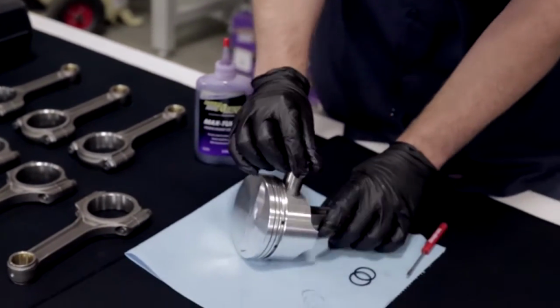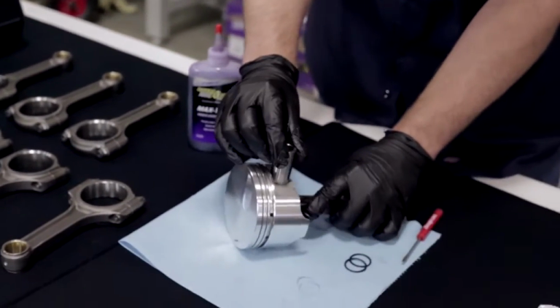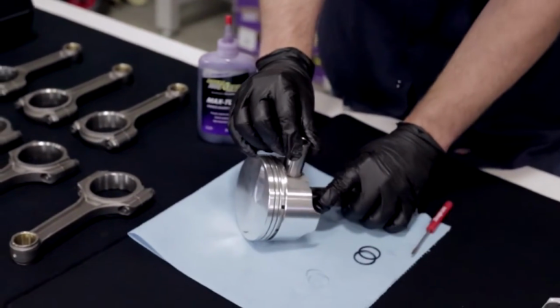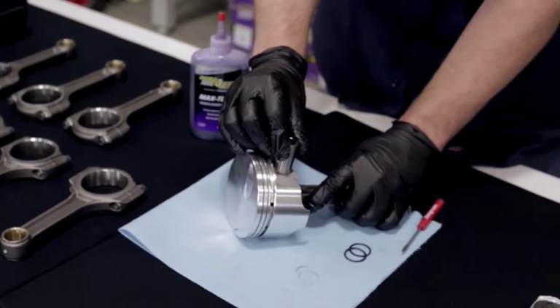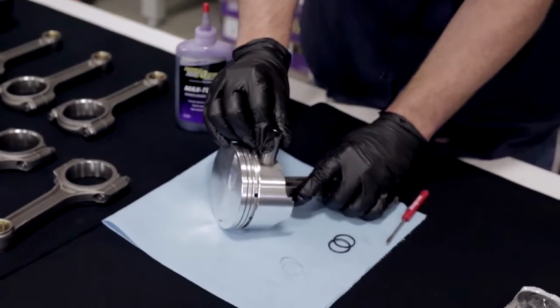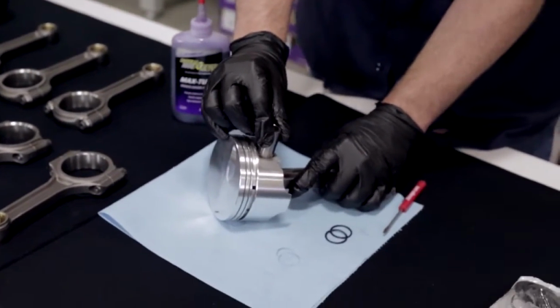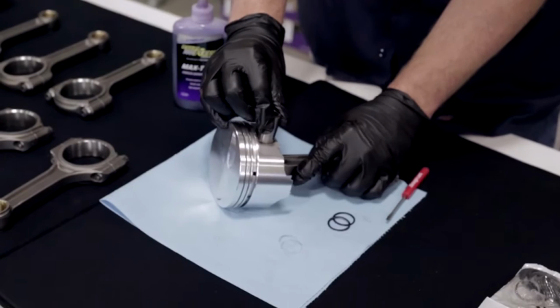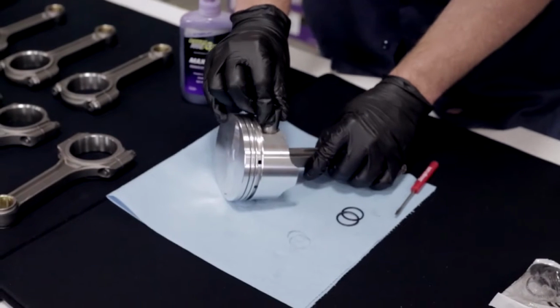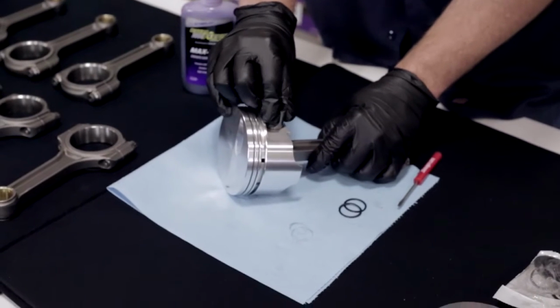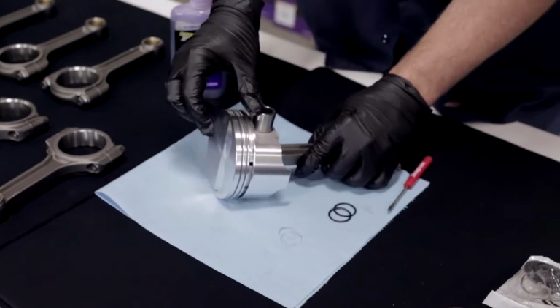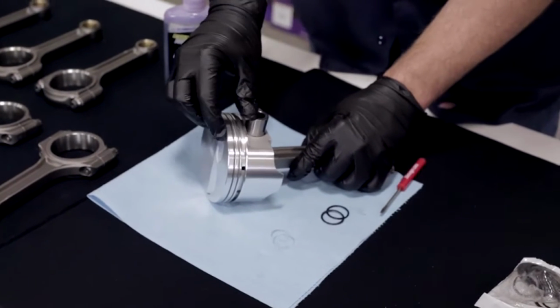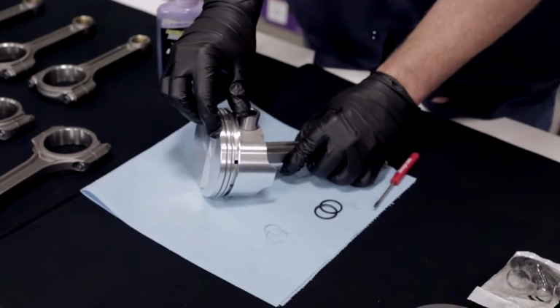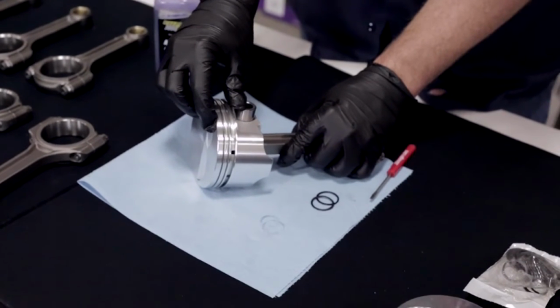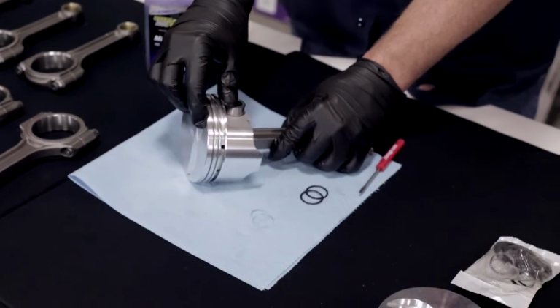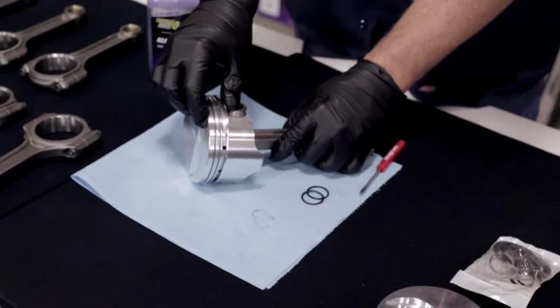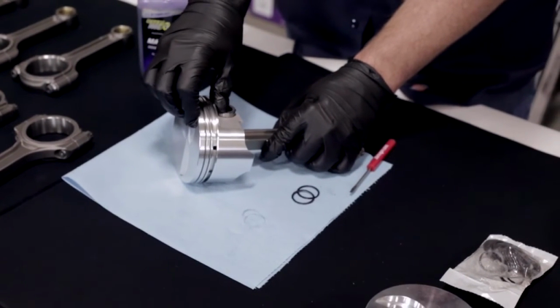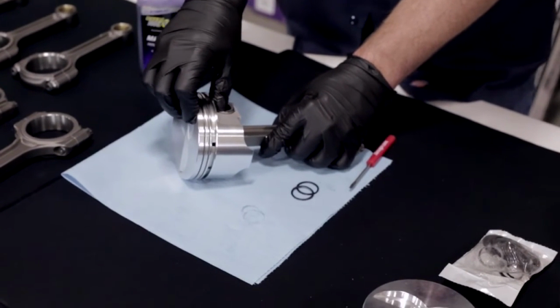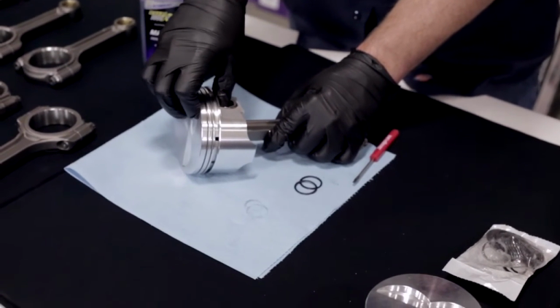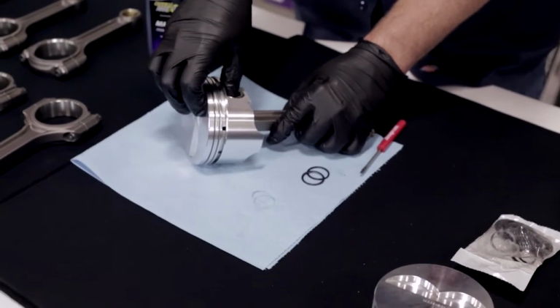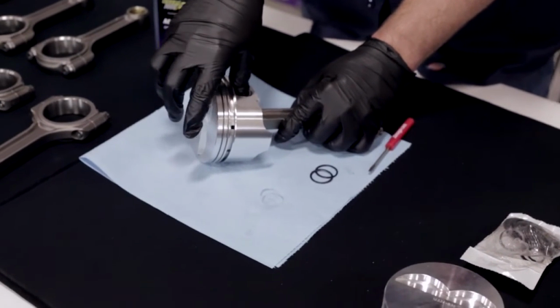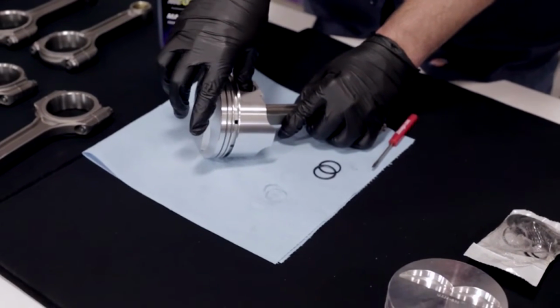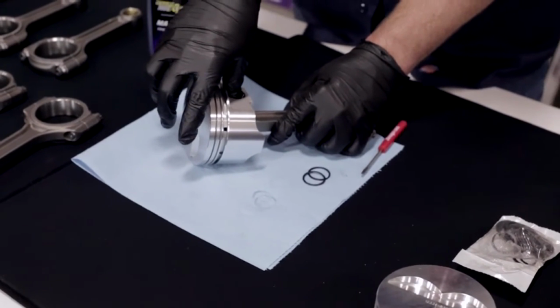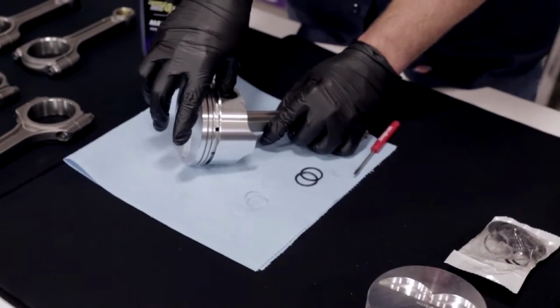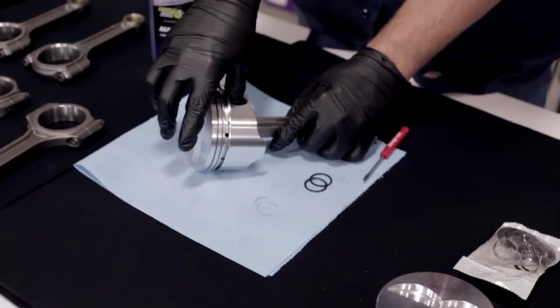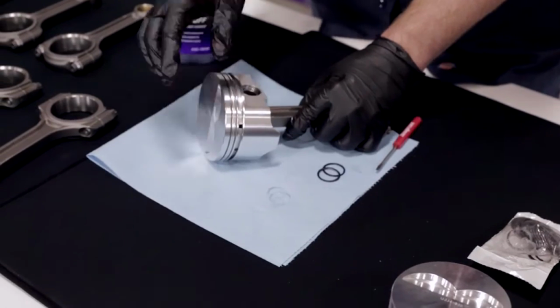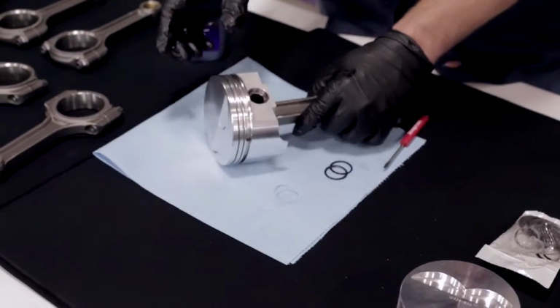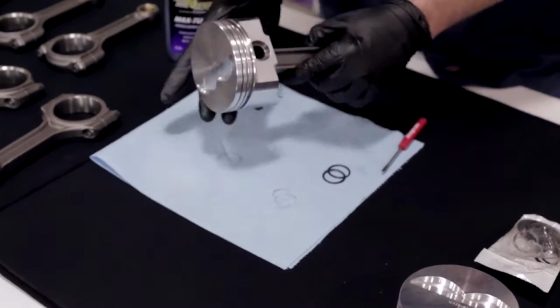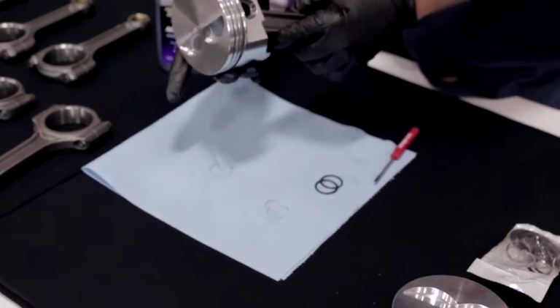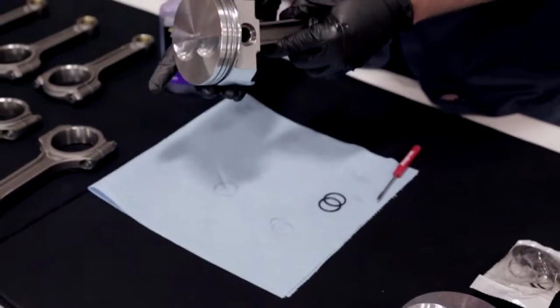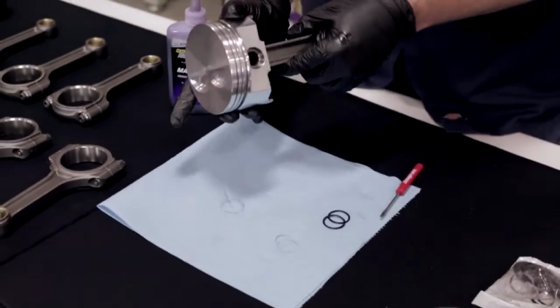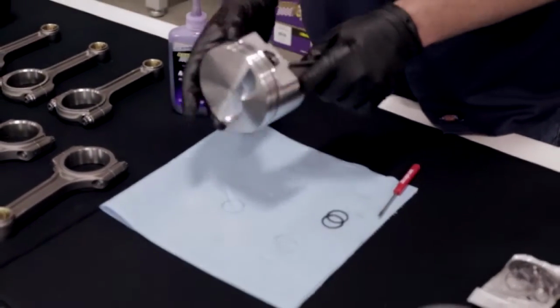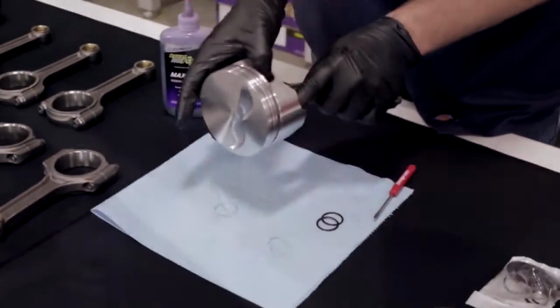We line everything up. Your wrist pin should go all the way in without binding. If you have any binding at all, you need to pull it back out and check everything — make sure everything's lubed up correctly.